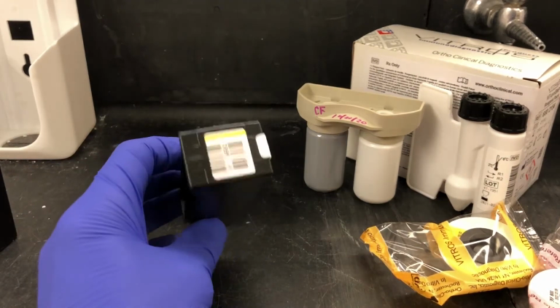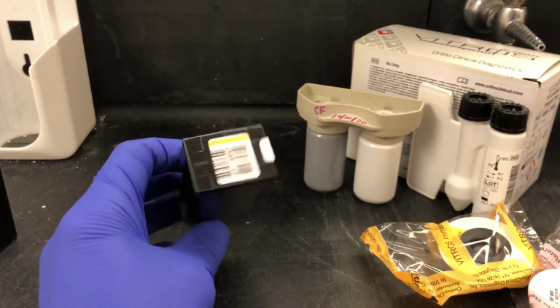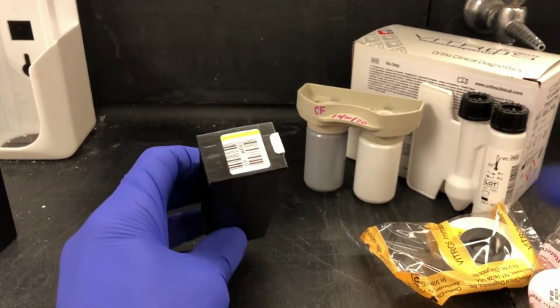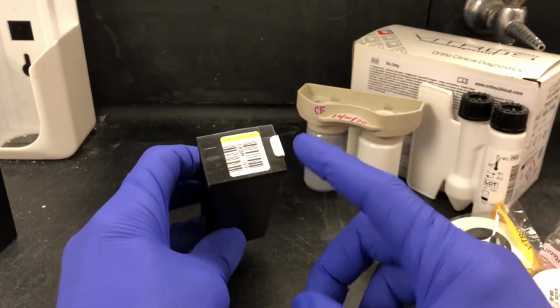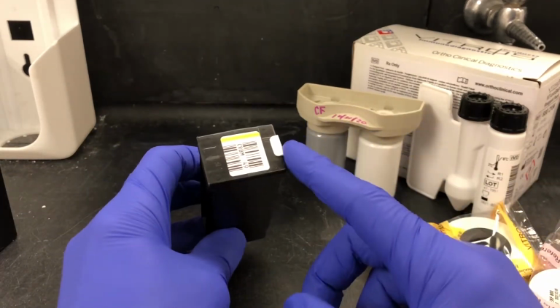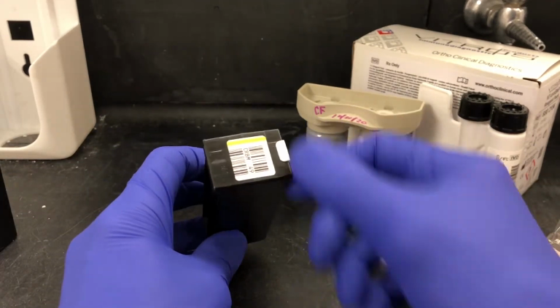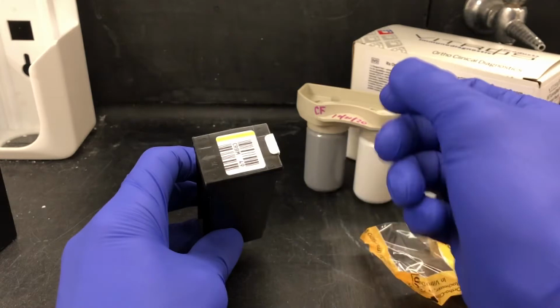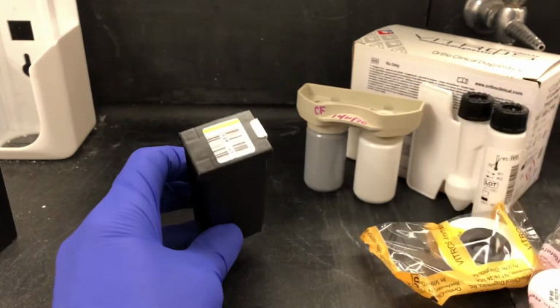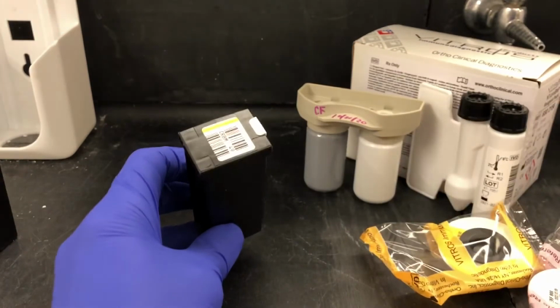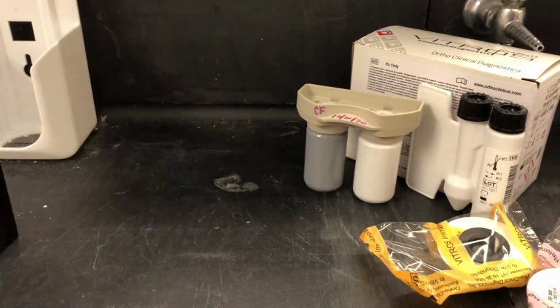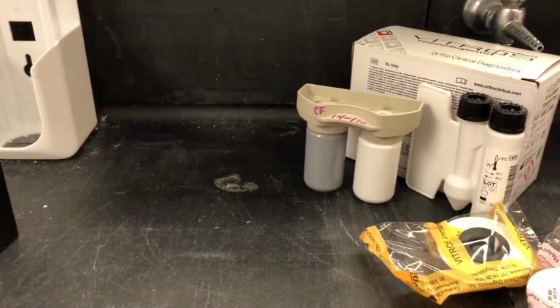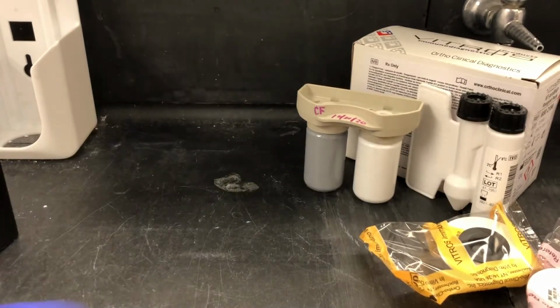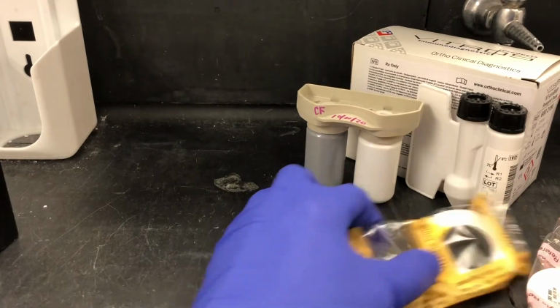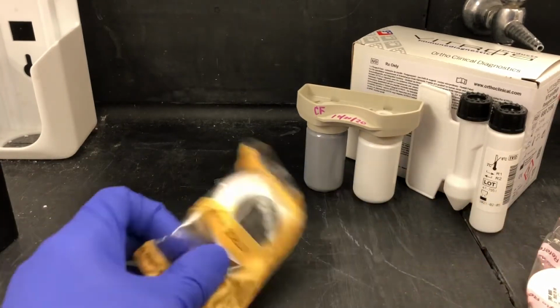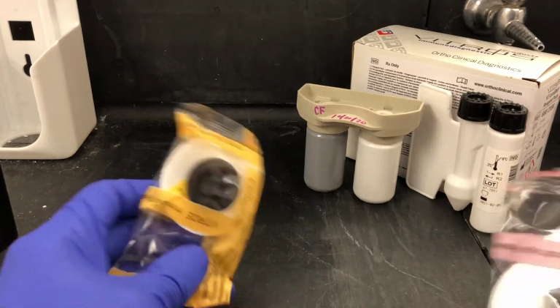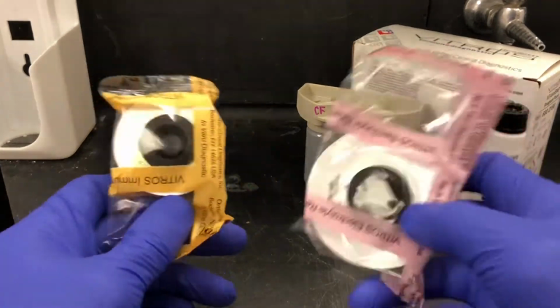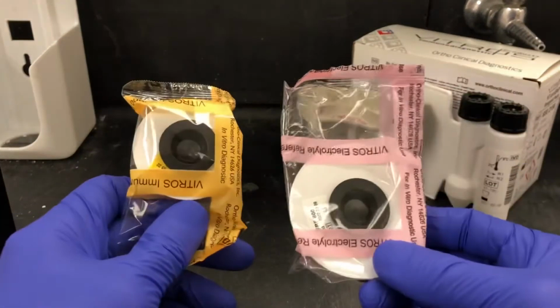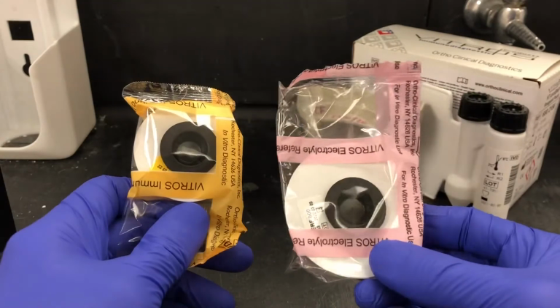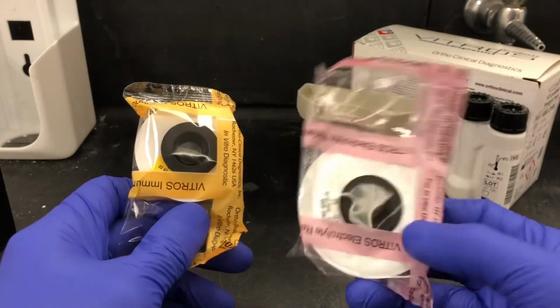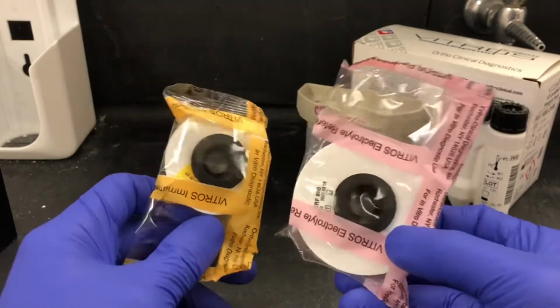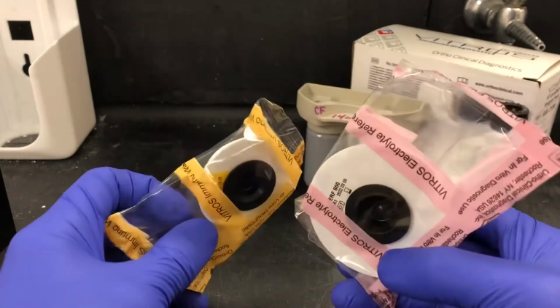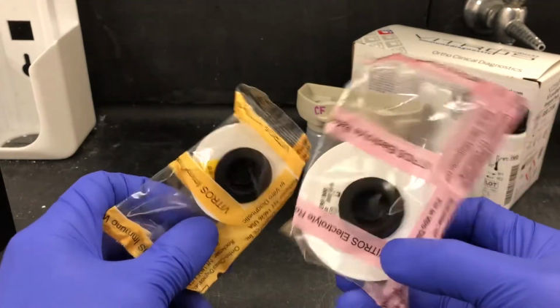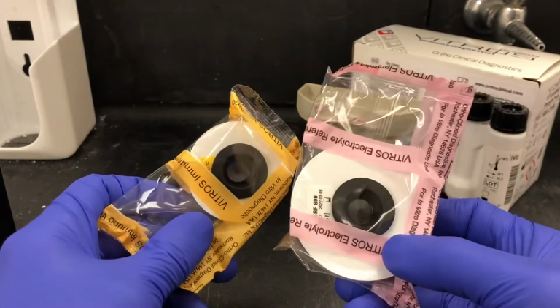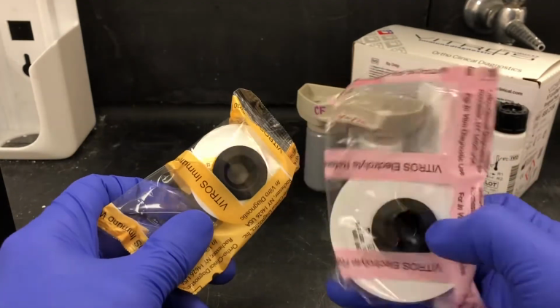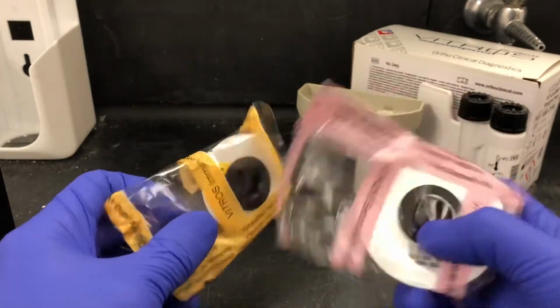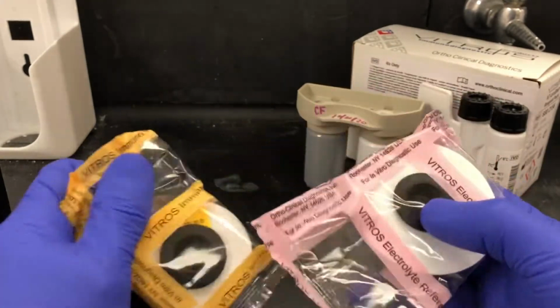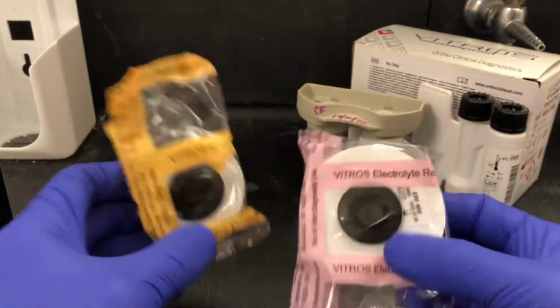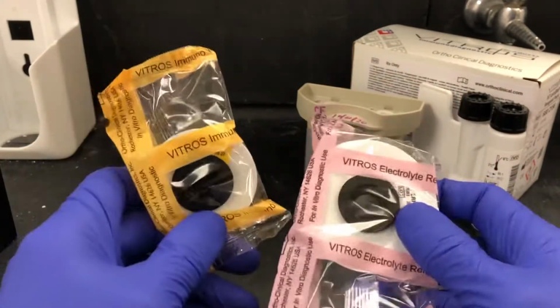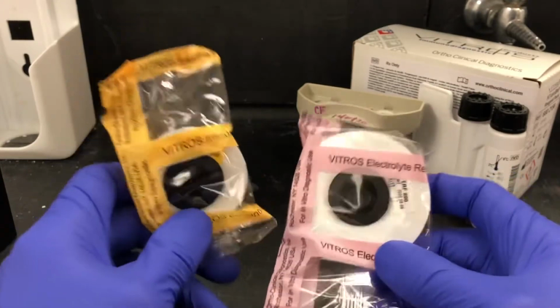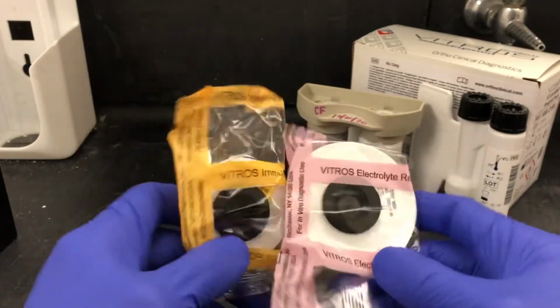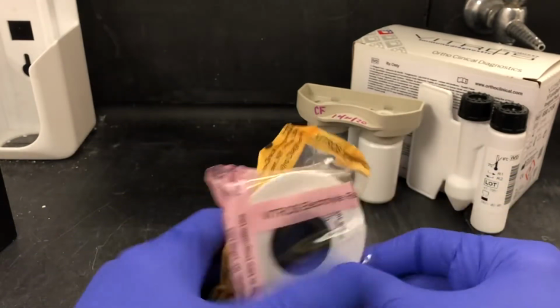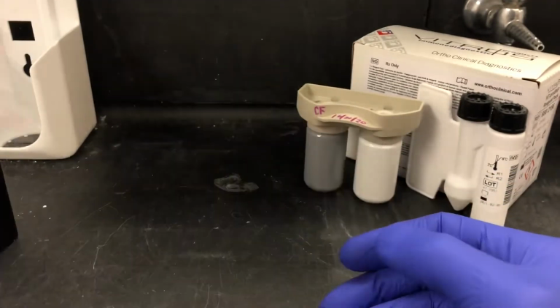This is what the microslide cassettes look like. Some of them have this little white tab, and you have to remove that. We also have some consumables: electrolyte reference fluid and immunowash fluid. These just need to sit out for 15 minutes before you put them on the analyzer.